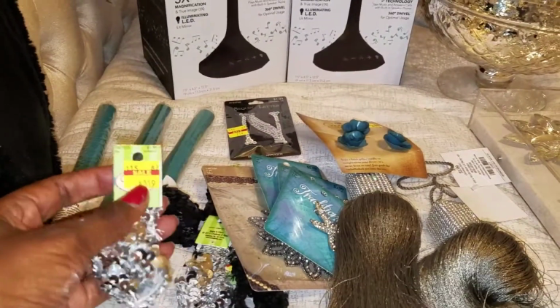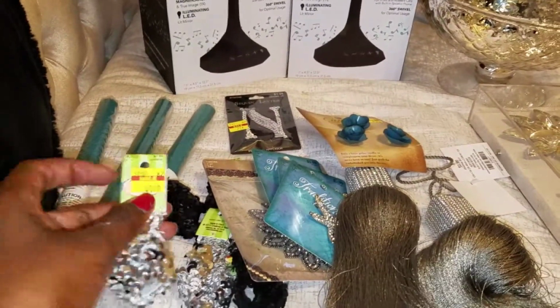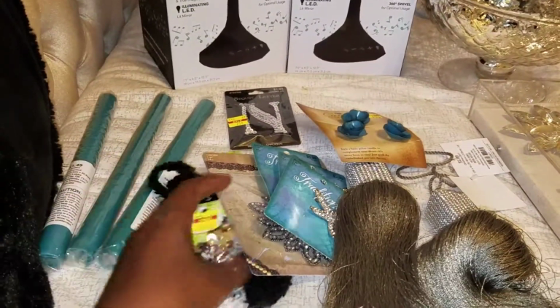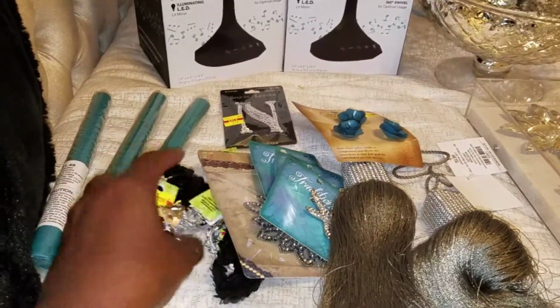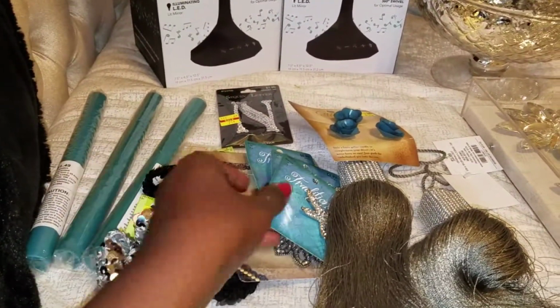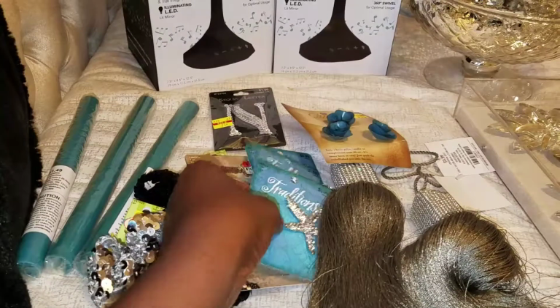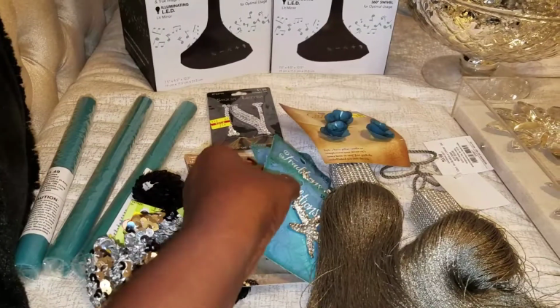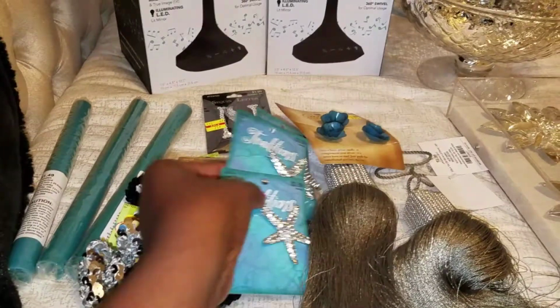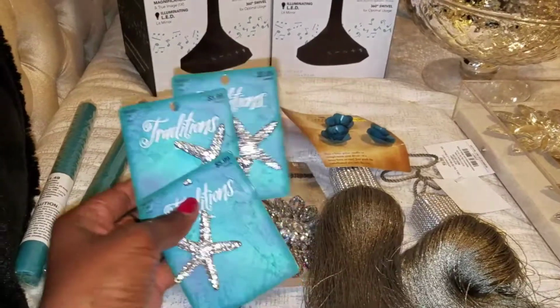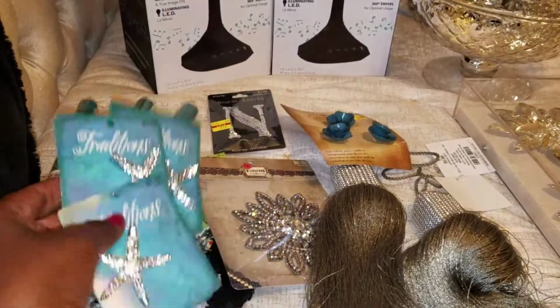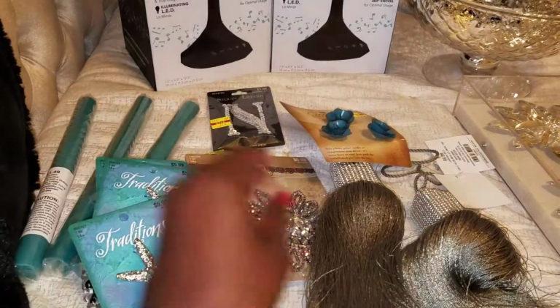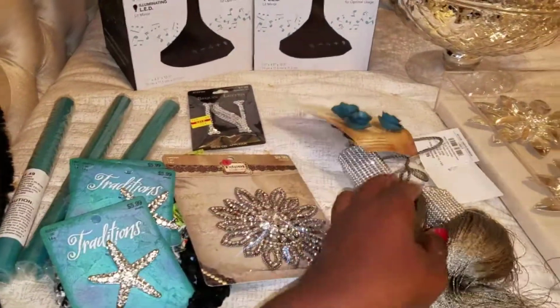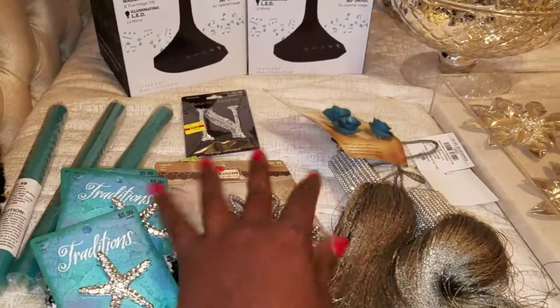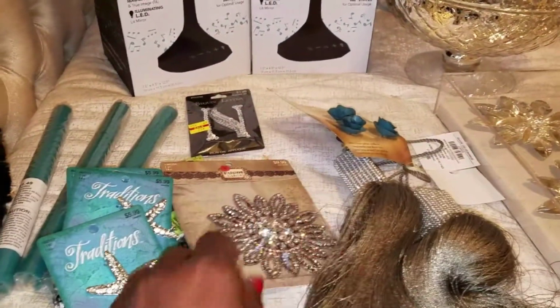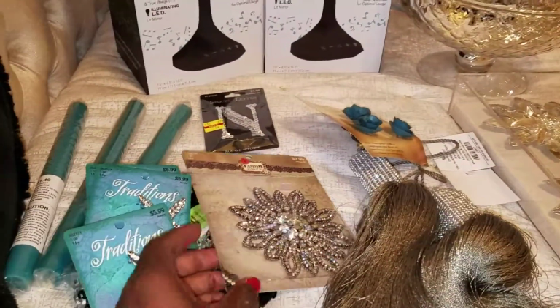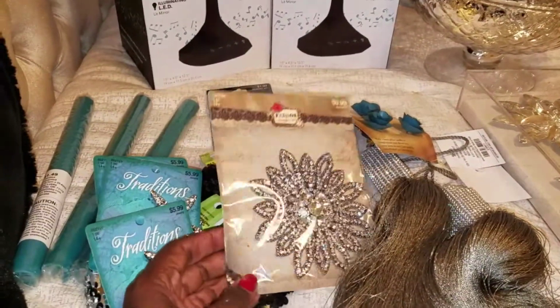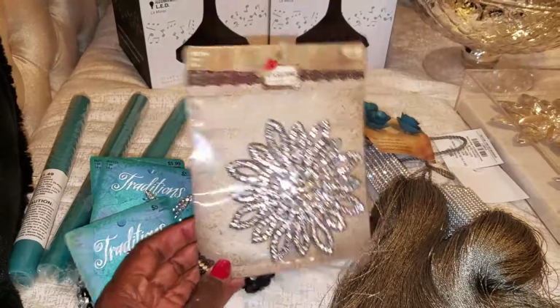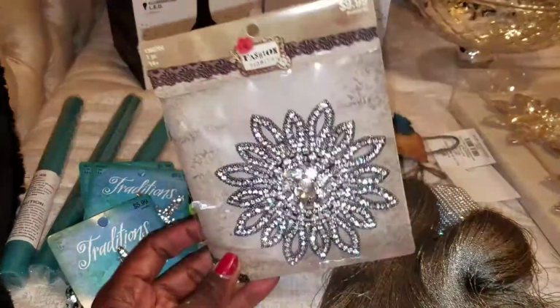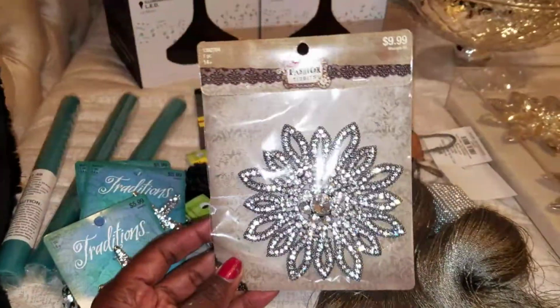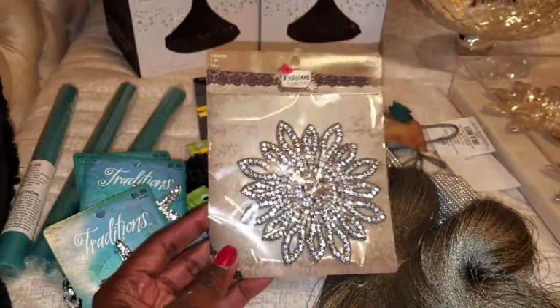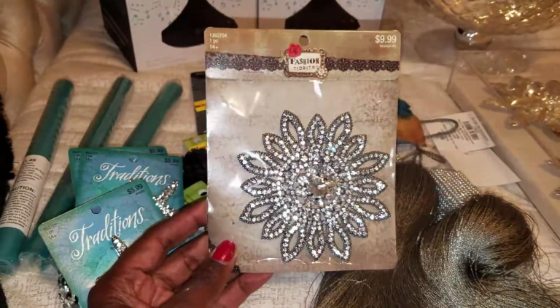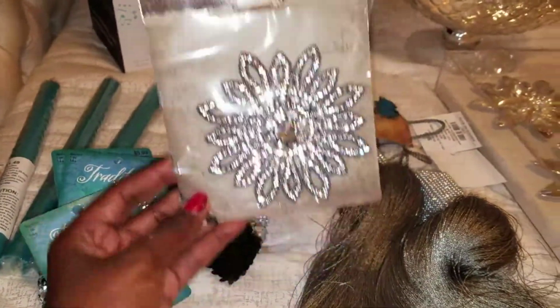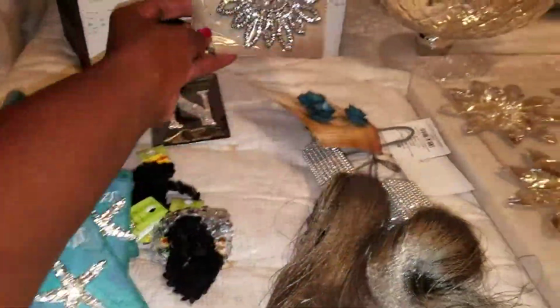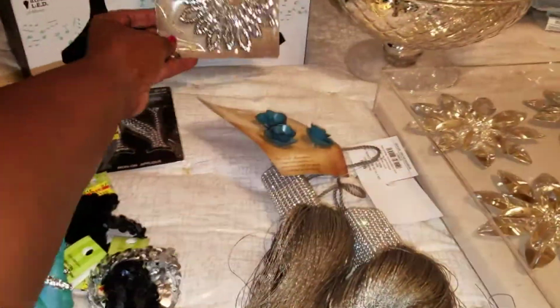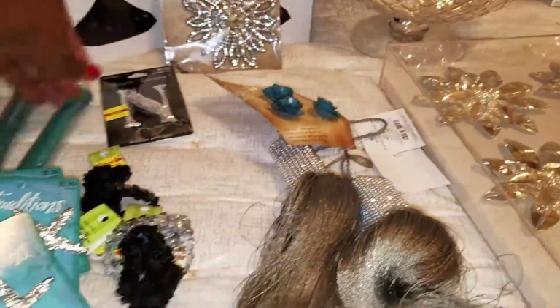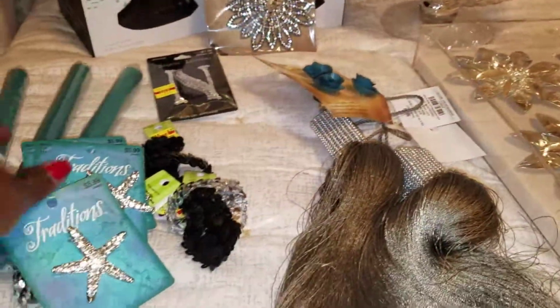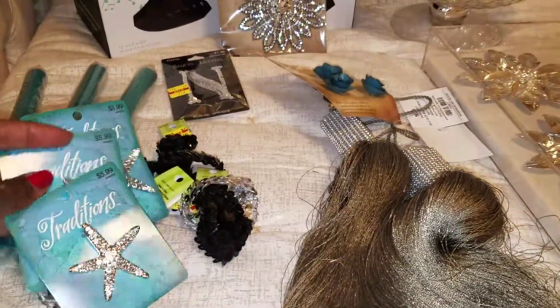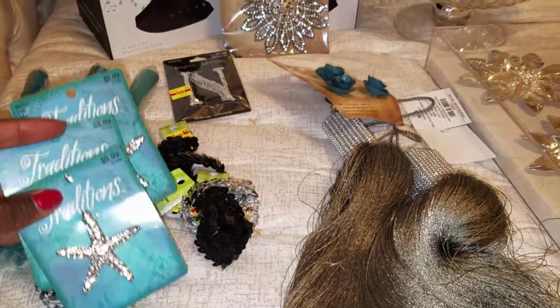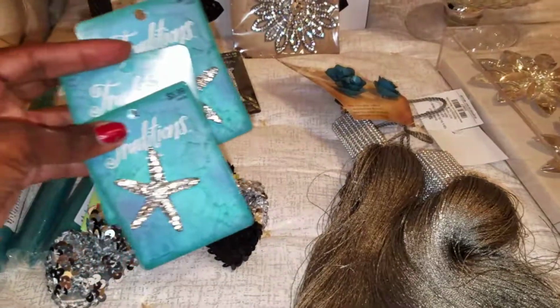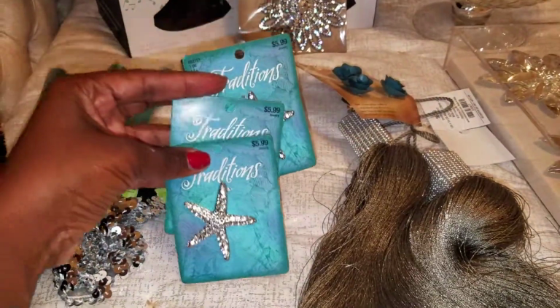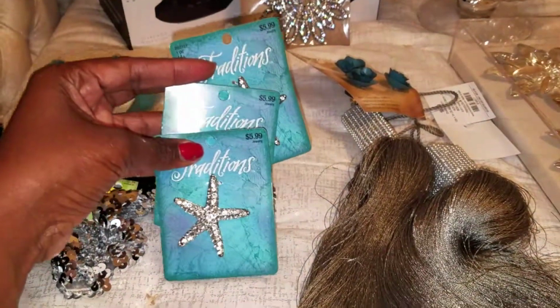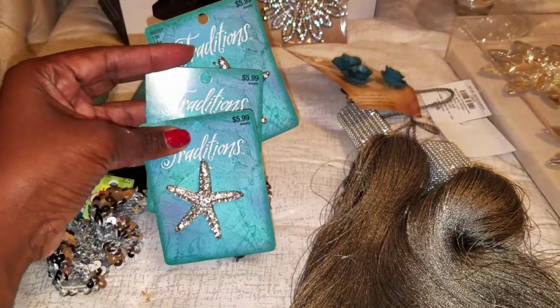I purchased these headbands from Hobby Lobby — I'm gonna use these for some type of DIY. All of this came from Hobby Lobby and was 50% off. I'm going to use this to glam up a candle, and these to glam up three candles that are going in my master bathroom.